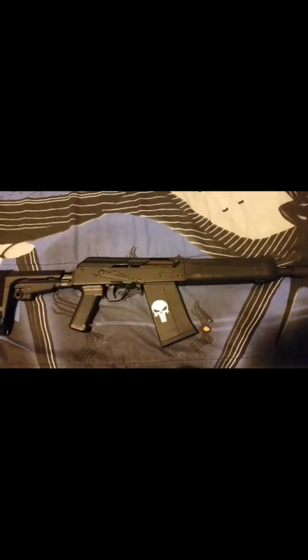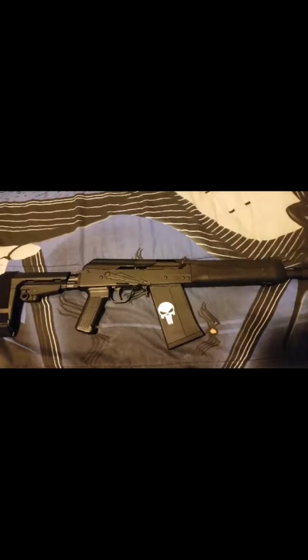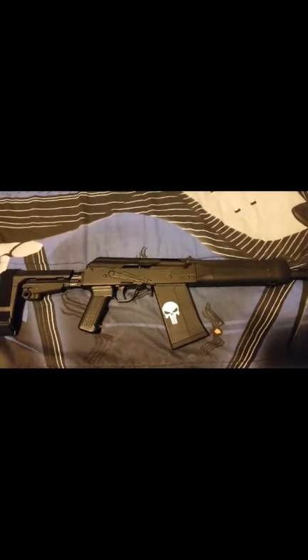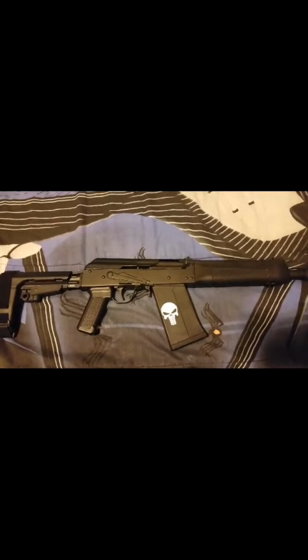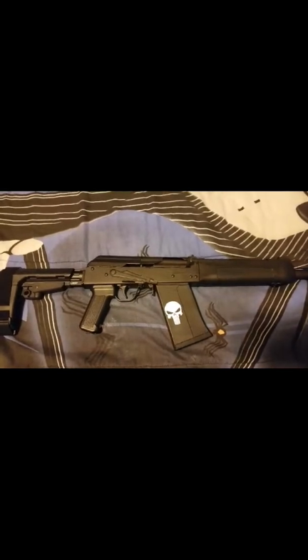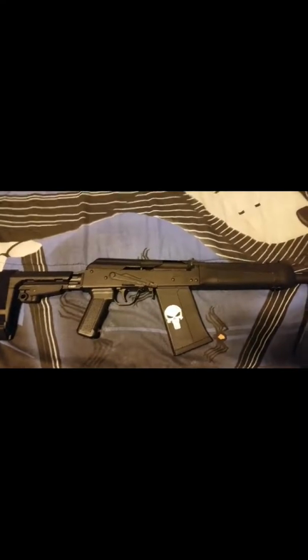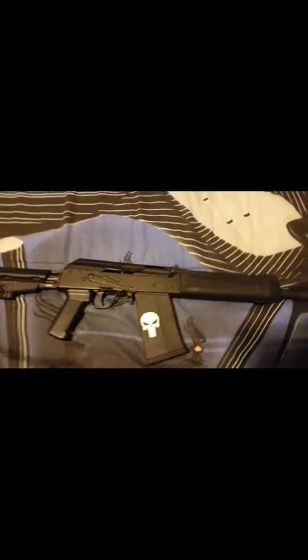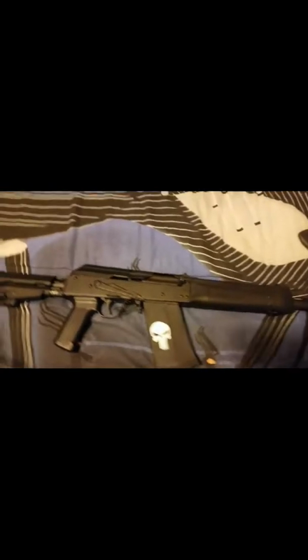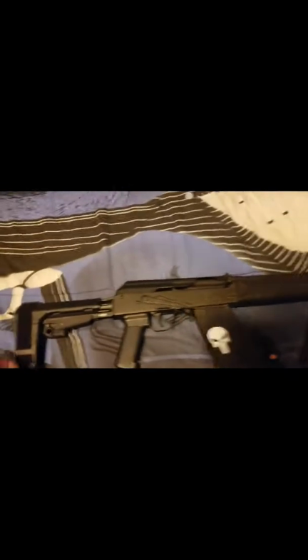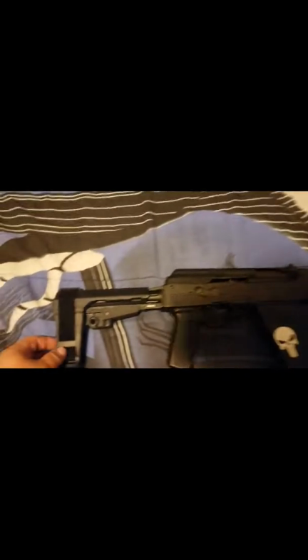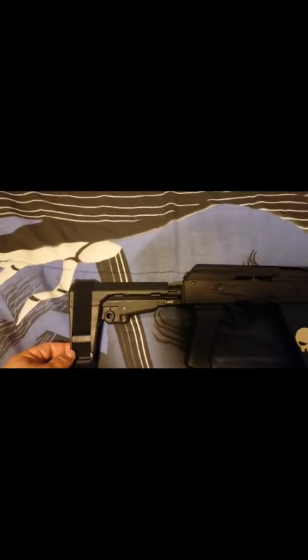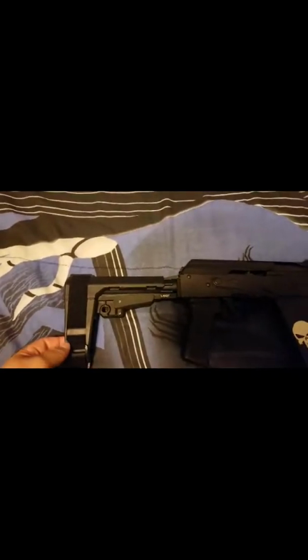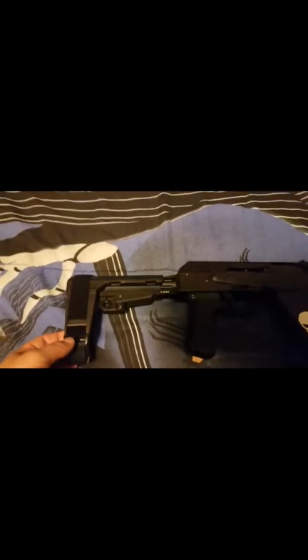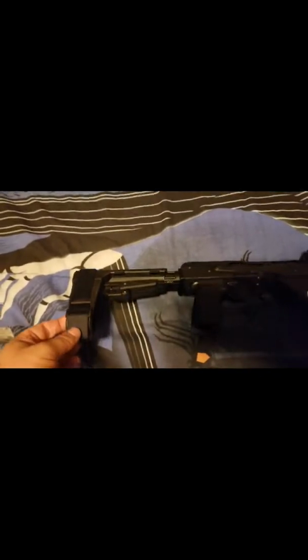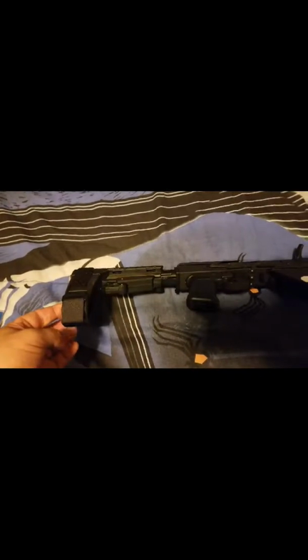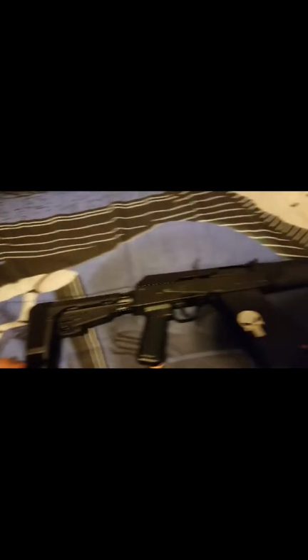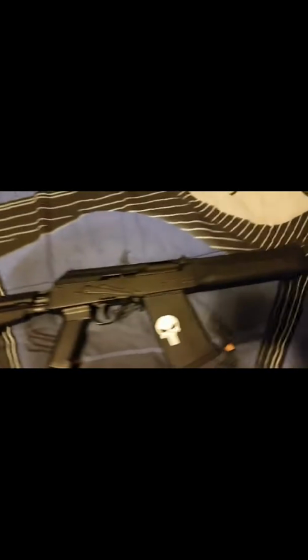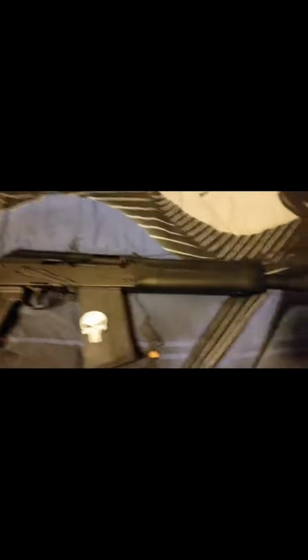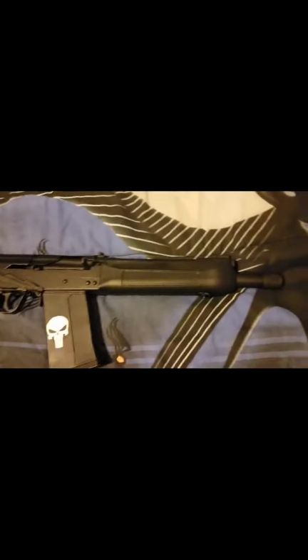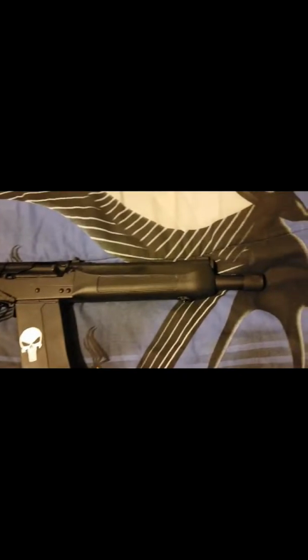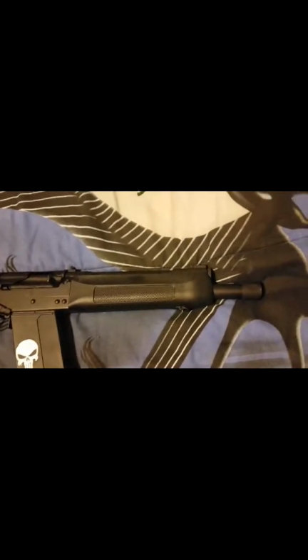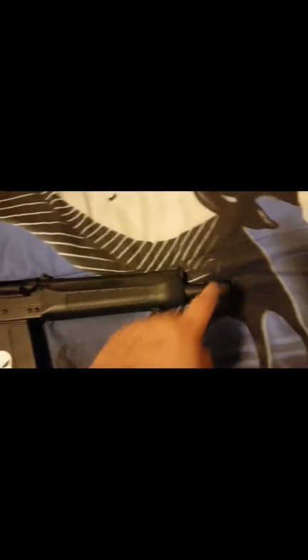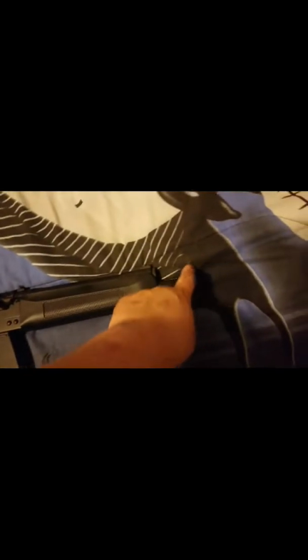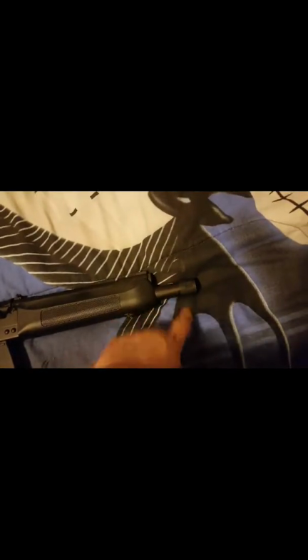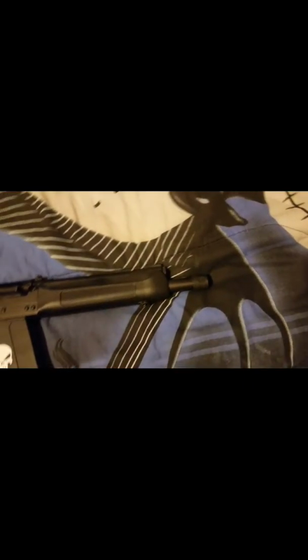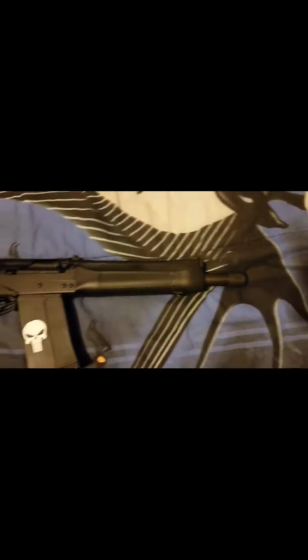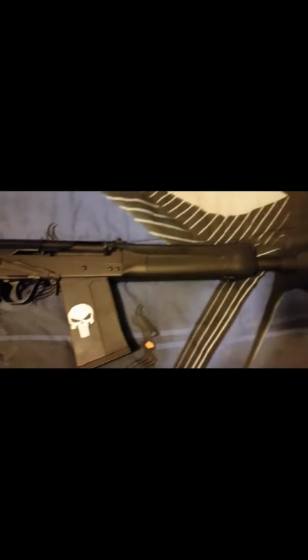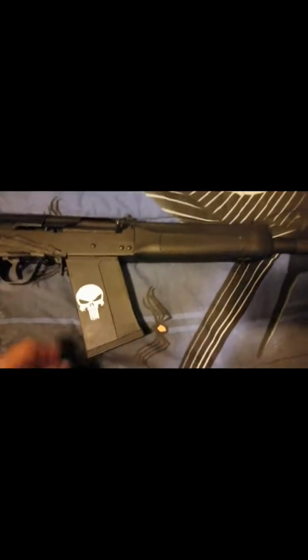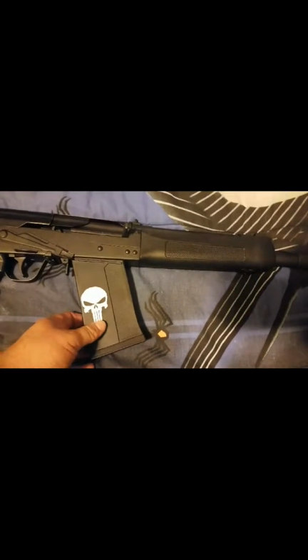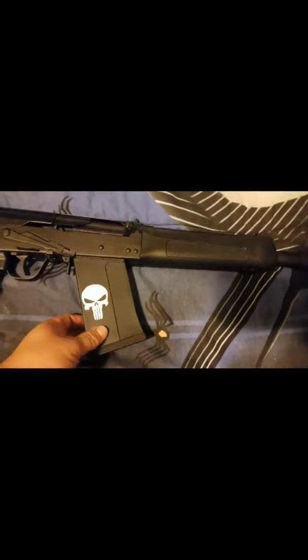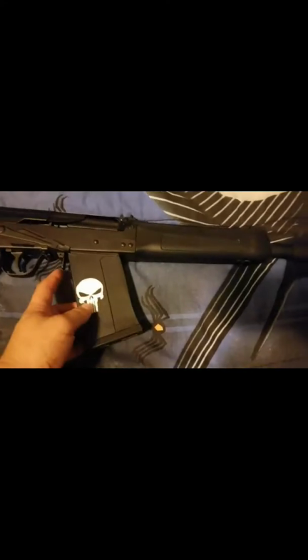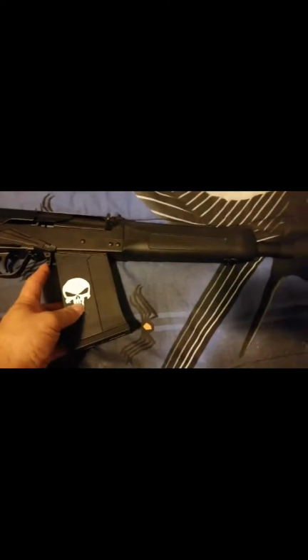Yes, that's chambered in 12 gauge. Pistol brace, 13 inch barrel, threaded. Came with a 5 round mag — just came with one.